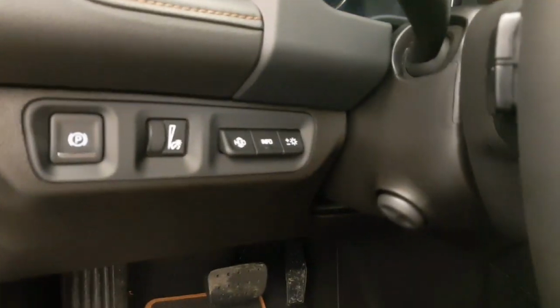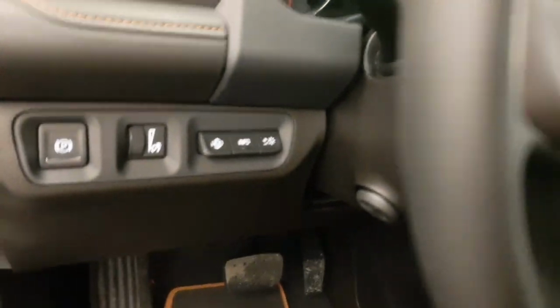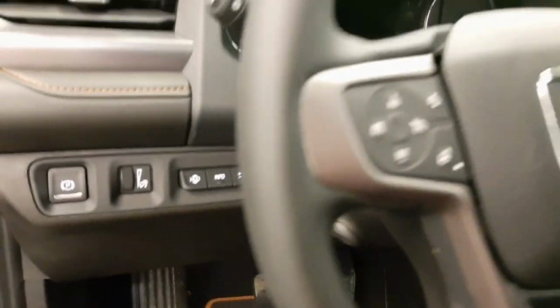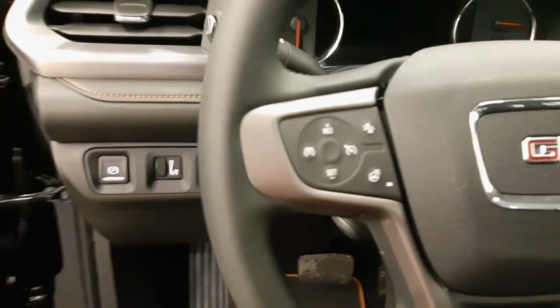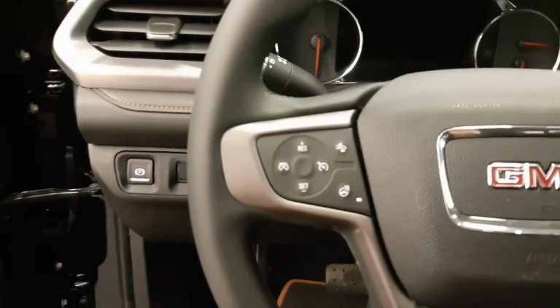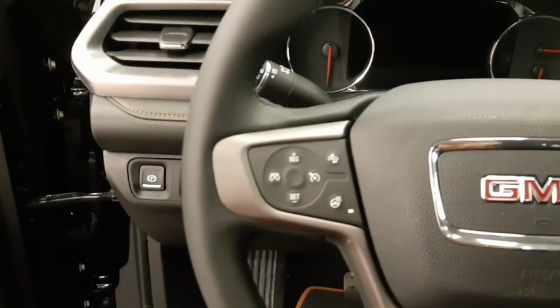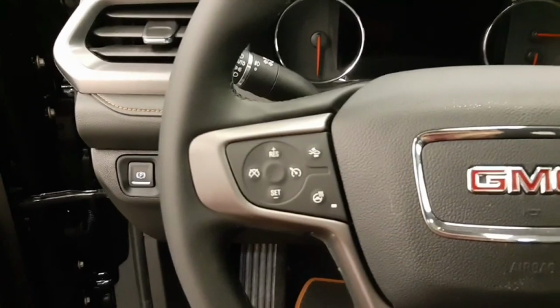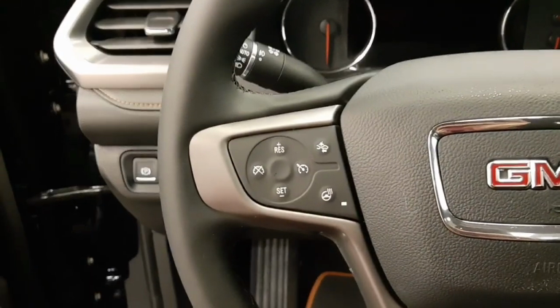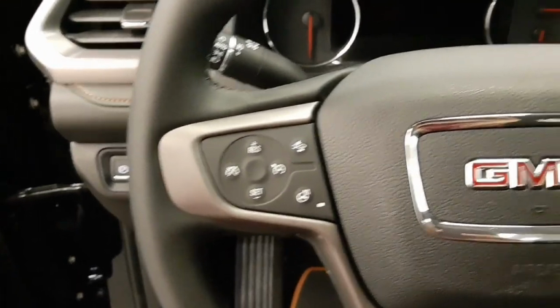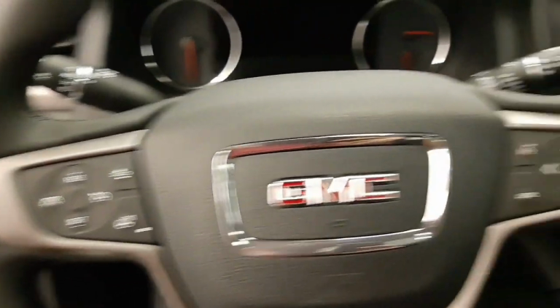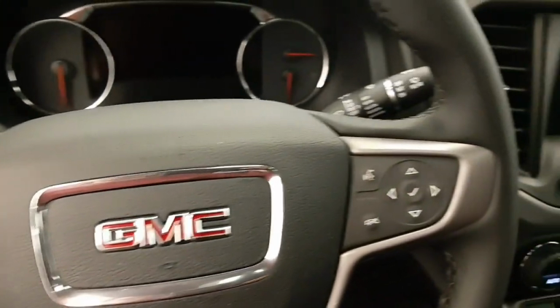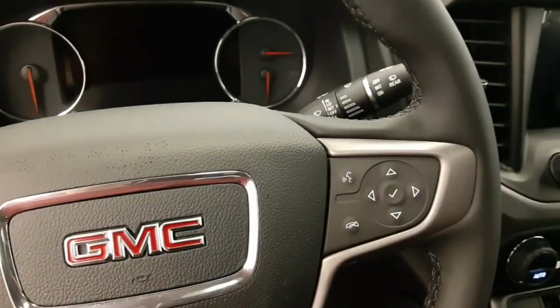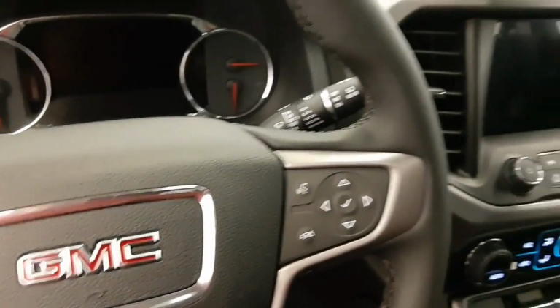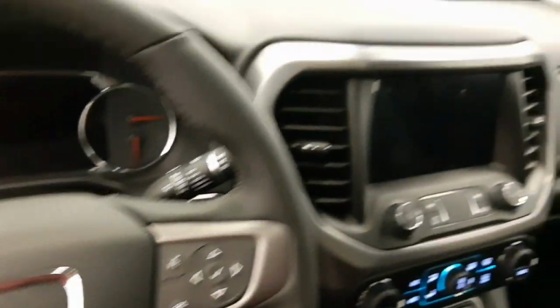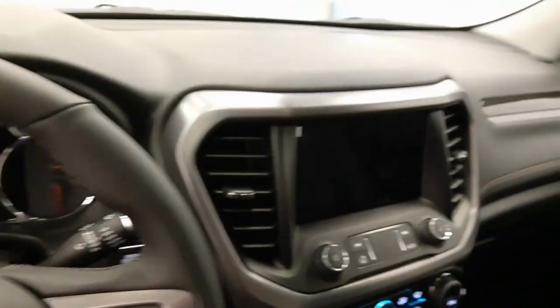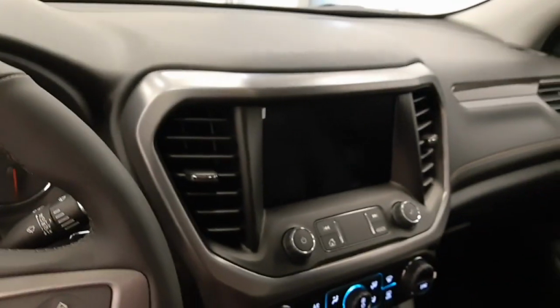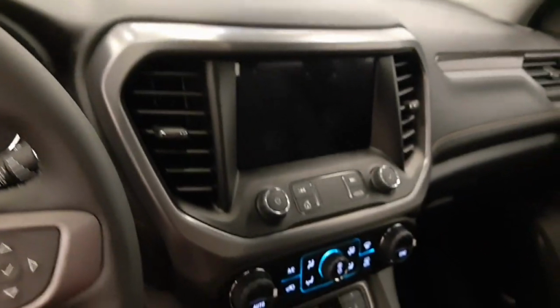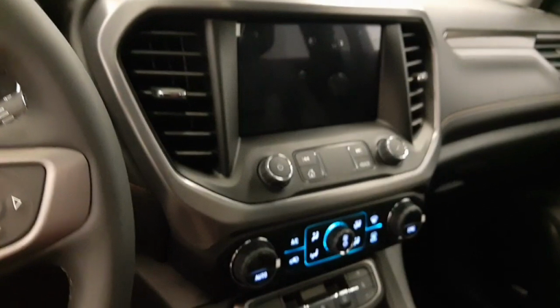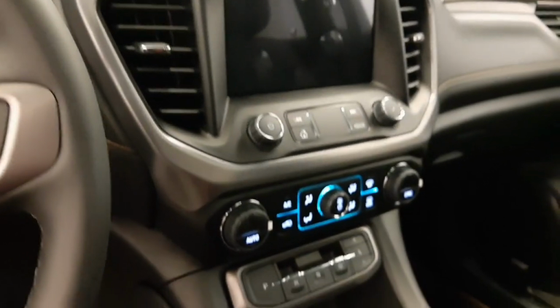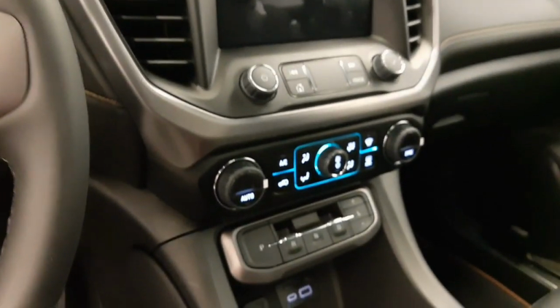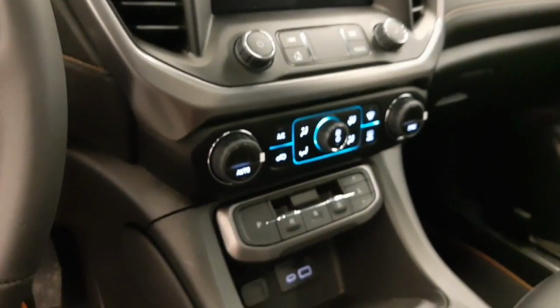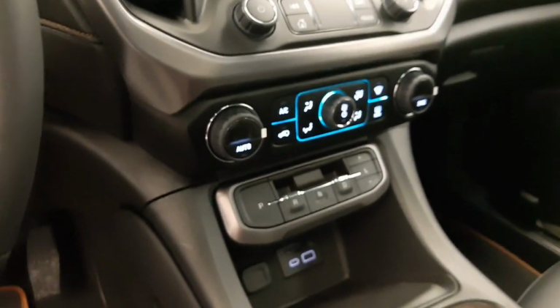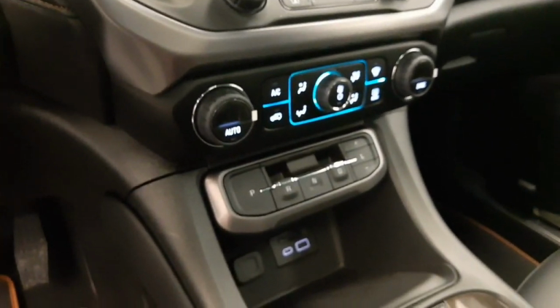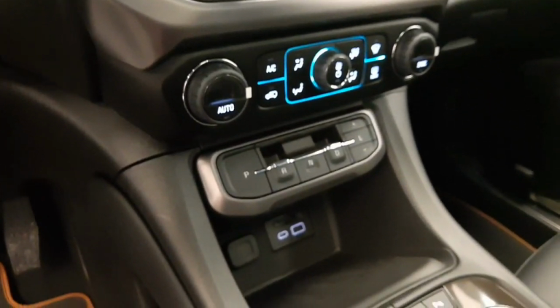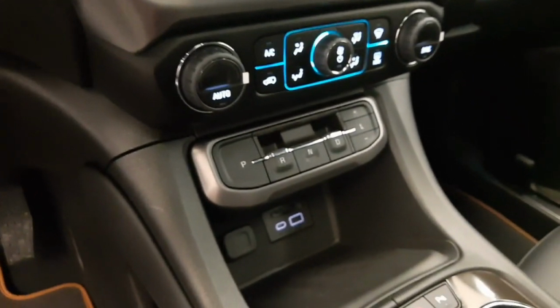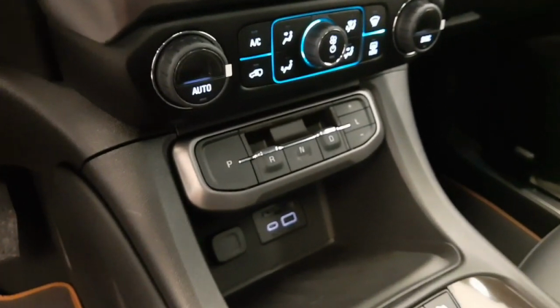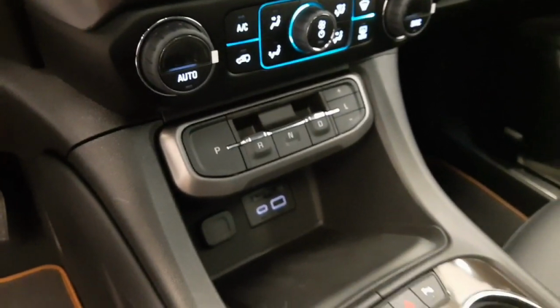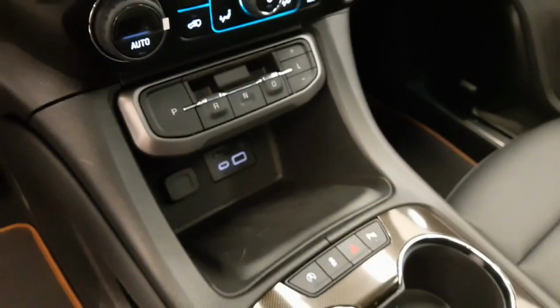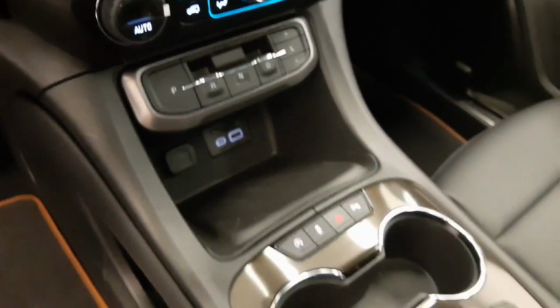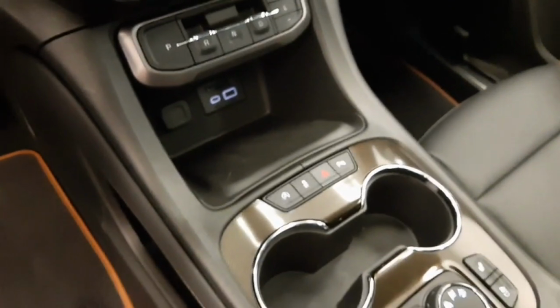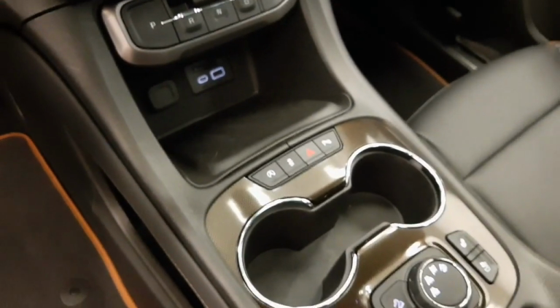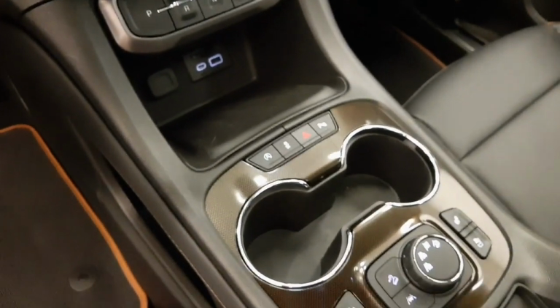Power tilt and telescopic steering wheel, cruise control, forward collision detection and heated steering wheel, hands-free communication and audio controls, infotainment system, dual zone climate control with AC, electronic shifter, and automatic start-stop.